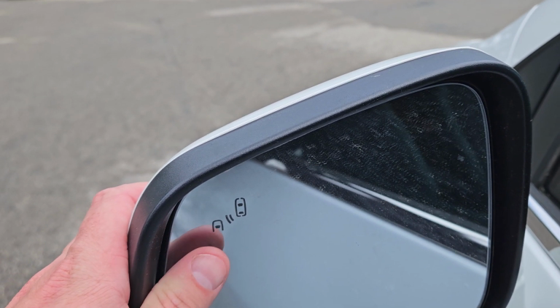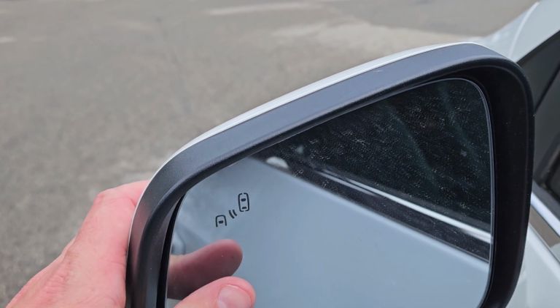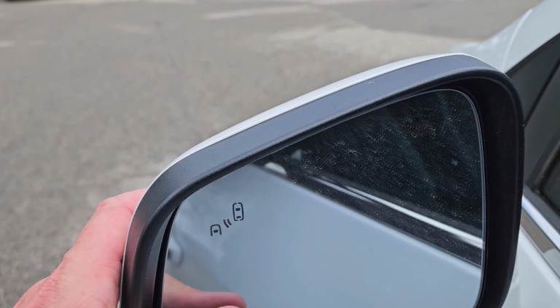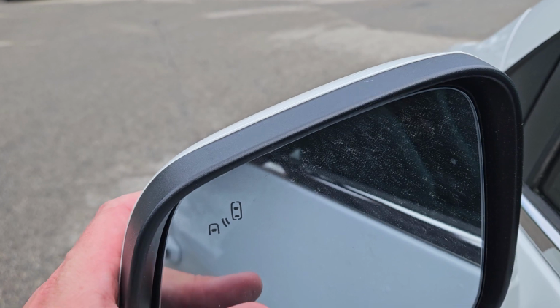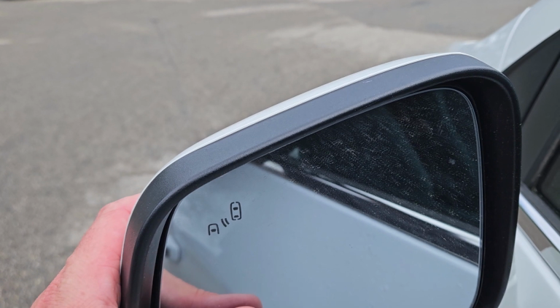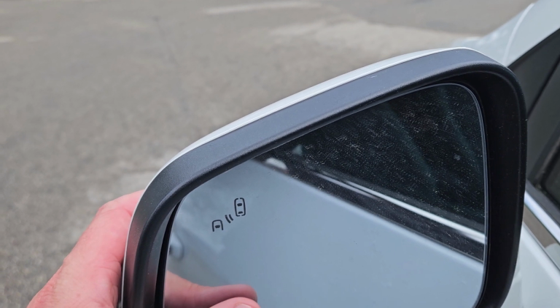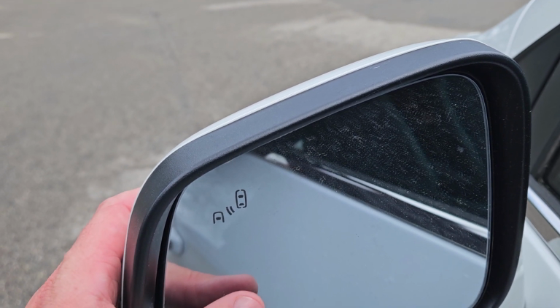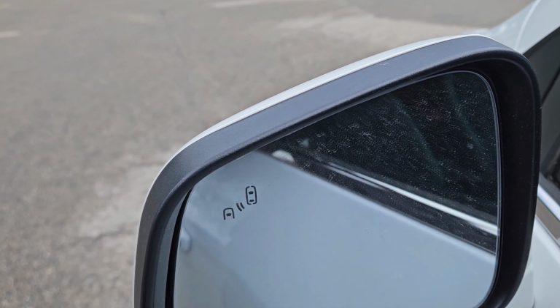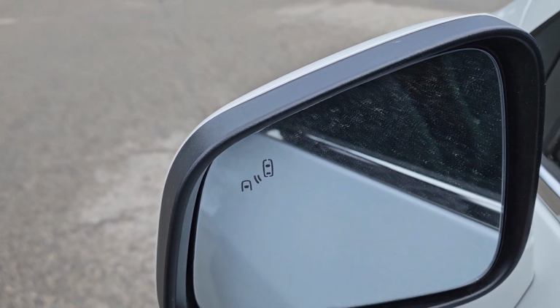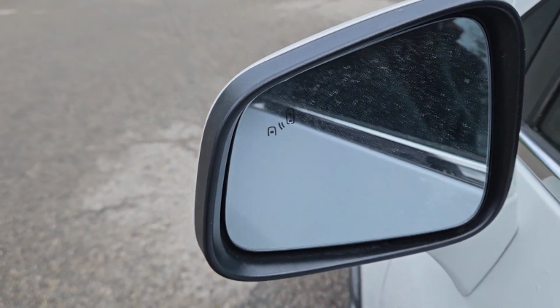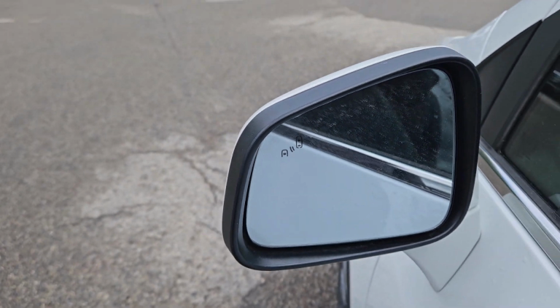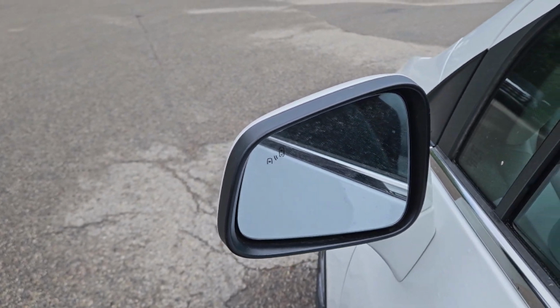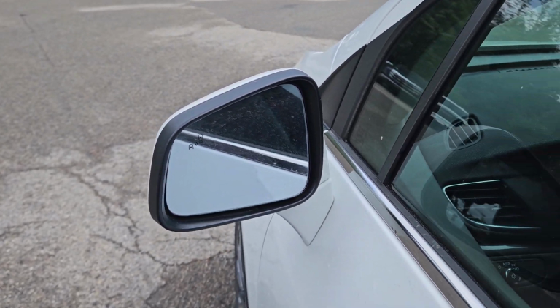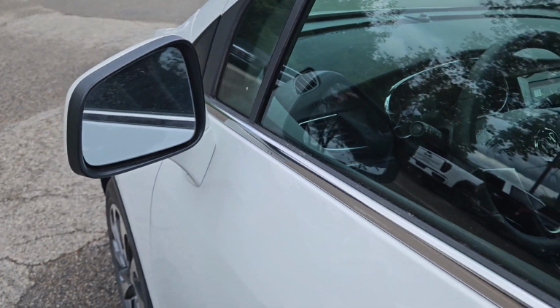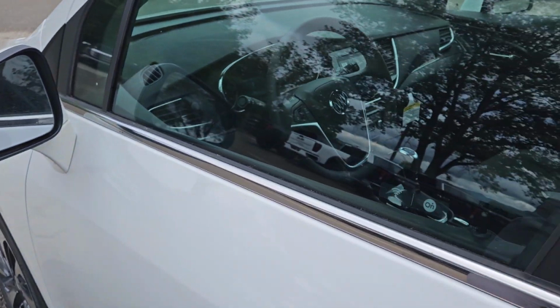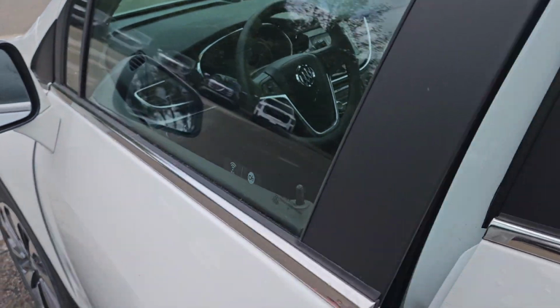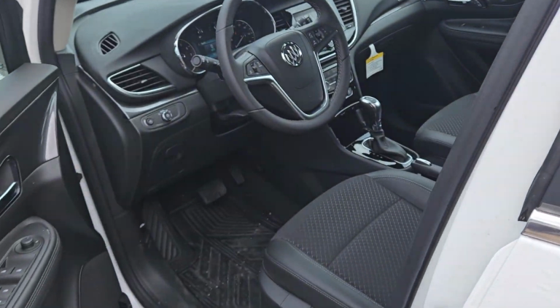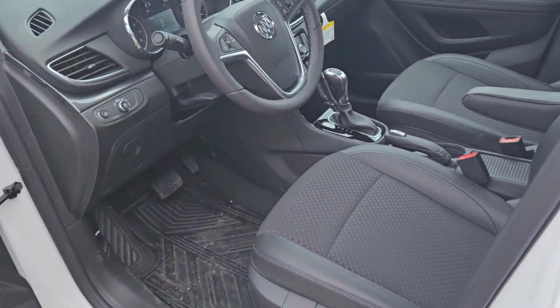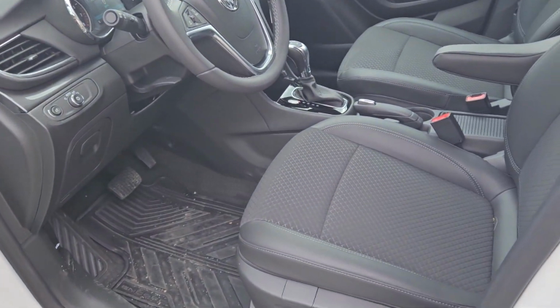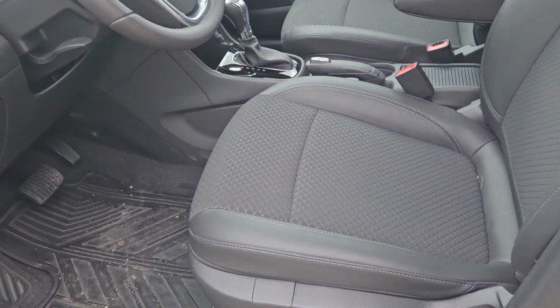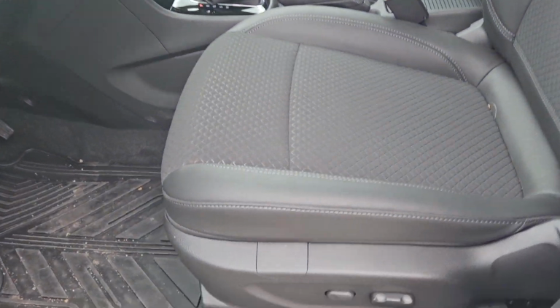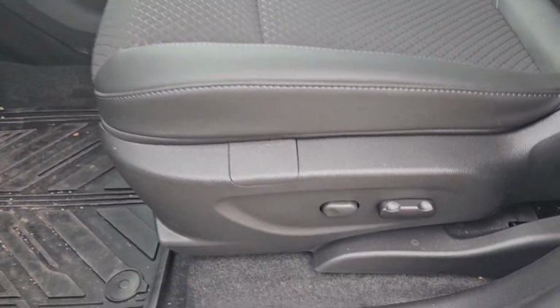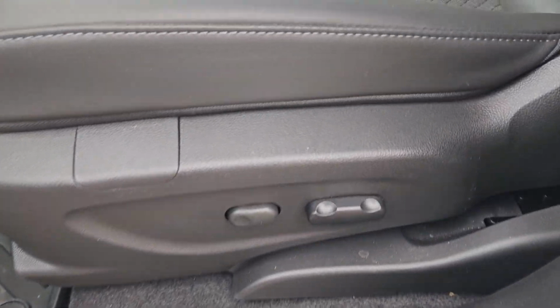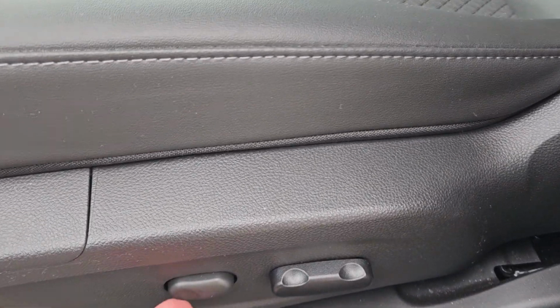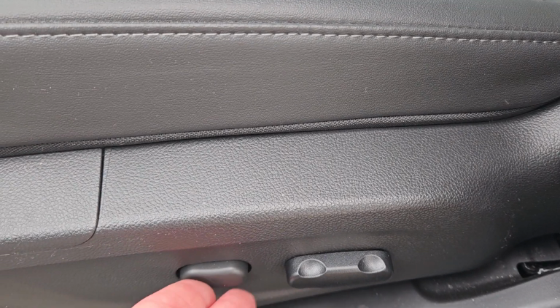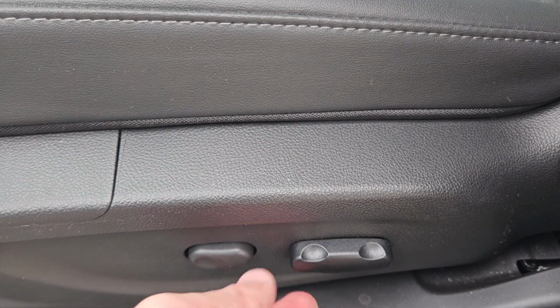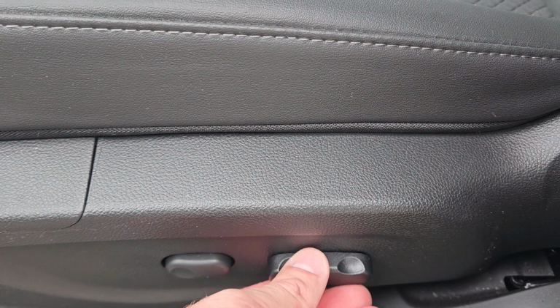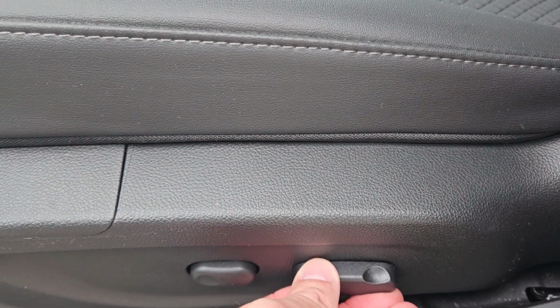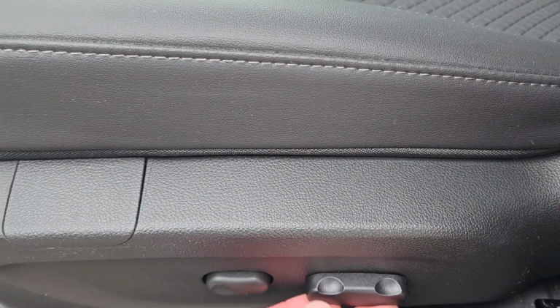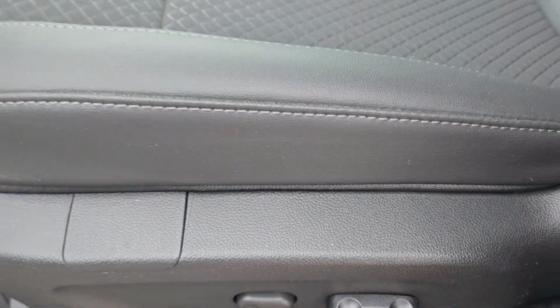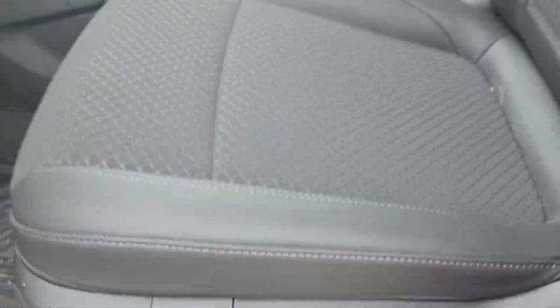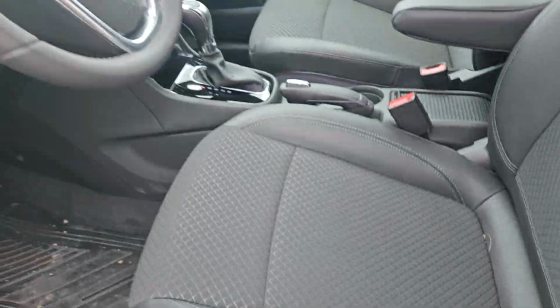Plus these mirrors are heated. So during the winter months, the ice and snow will melt right off for you. Jumping in the driver's seat, you also have a power adjustable seat — lumbar, forward and back, up and down, and so forth.